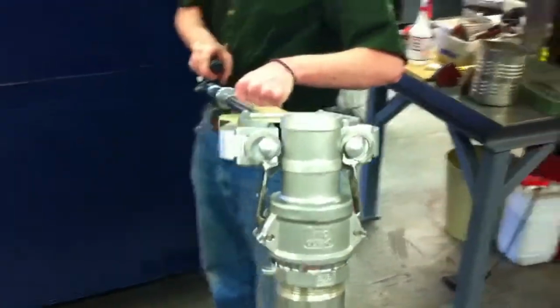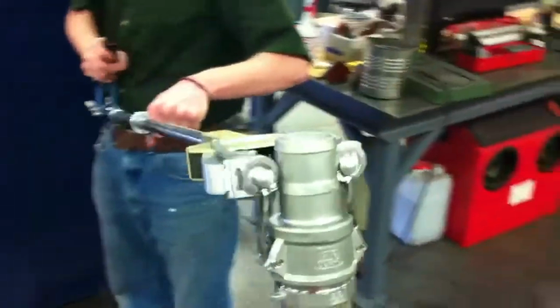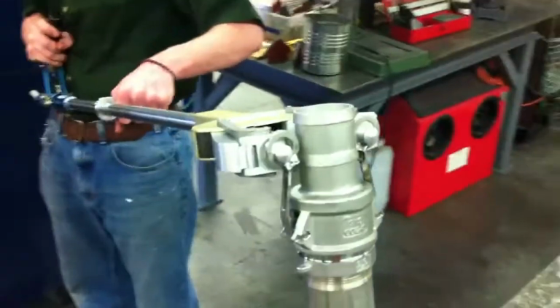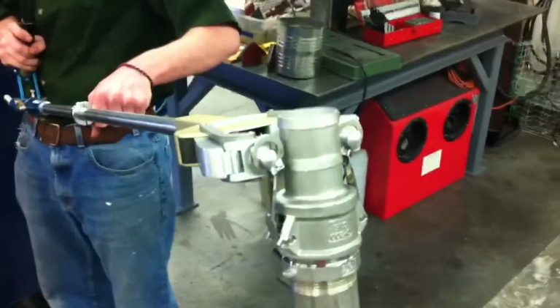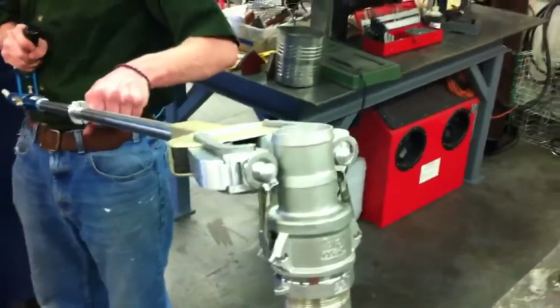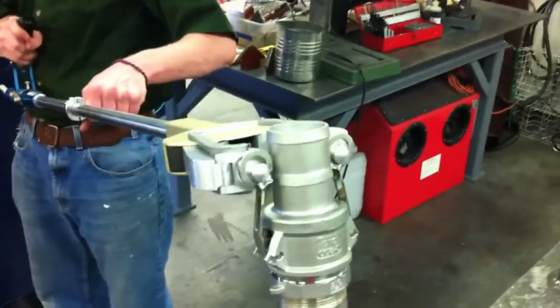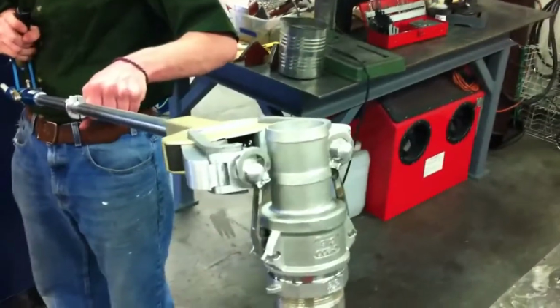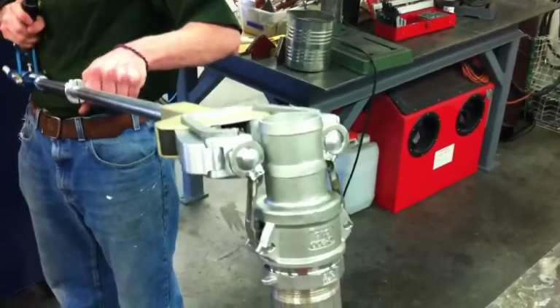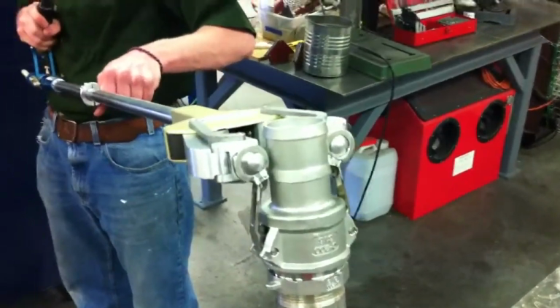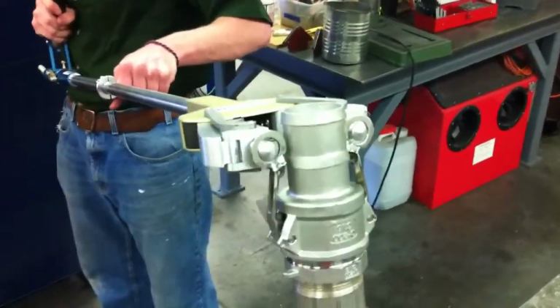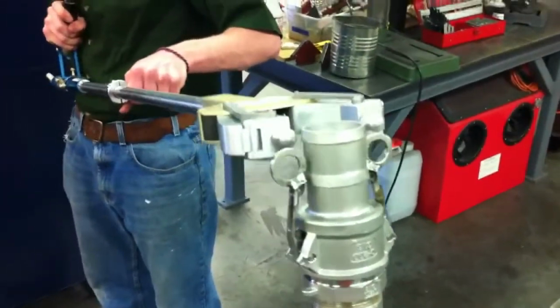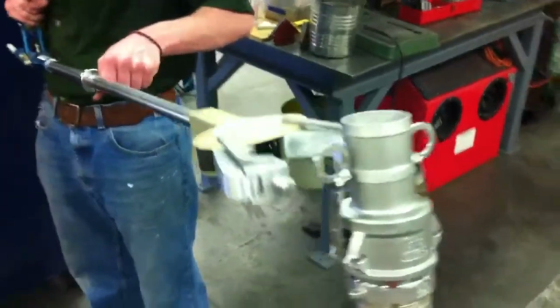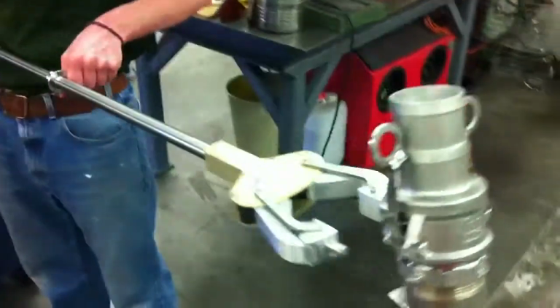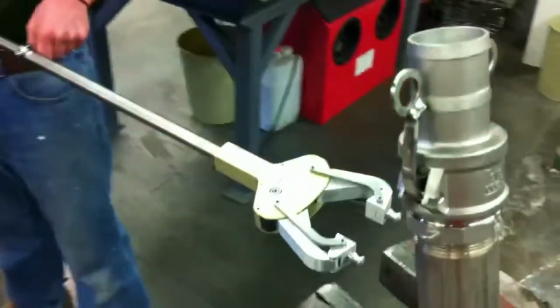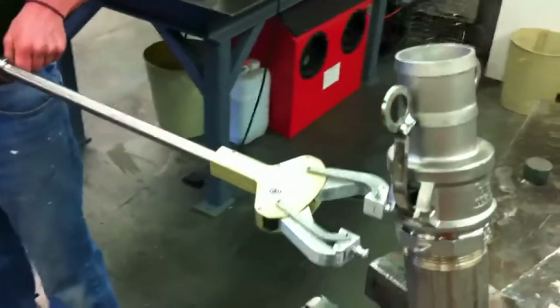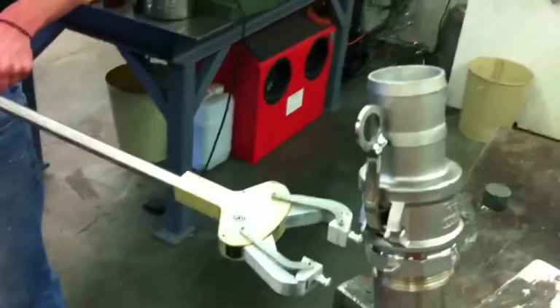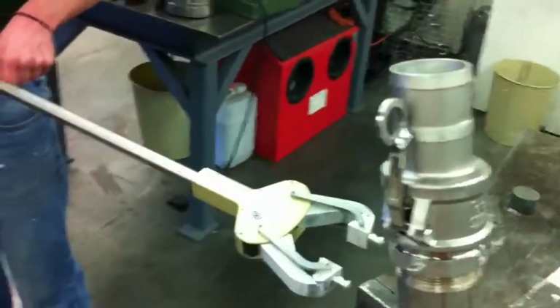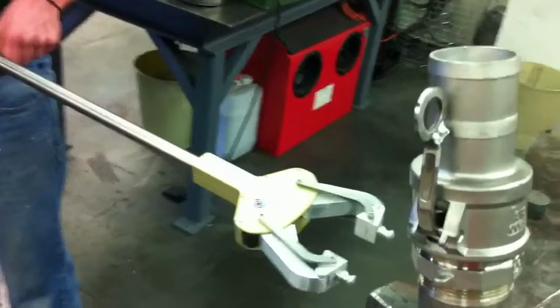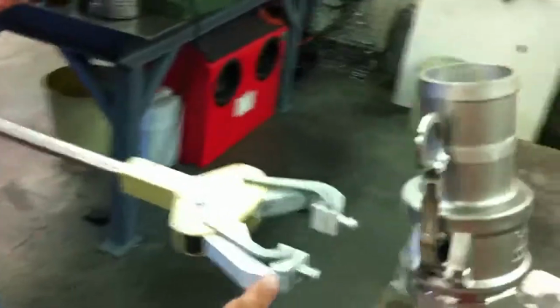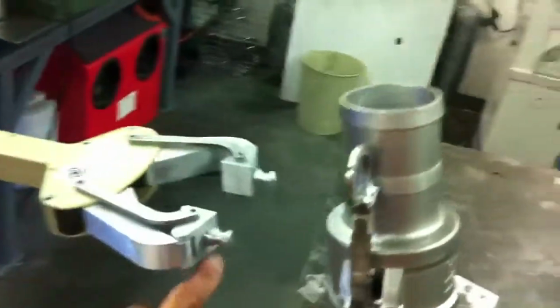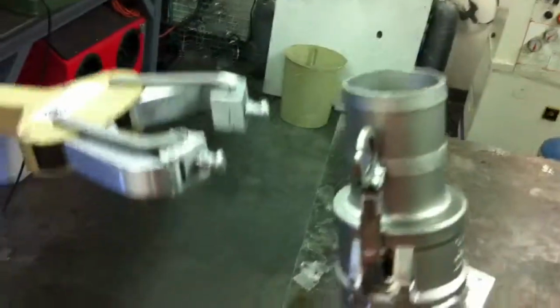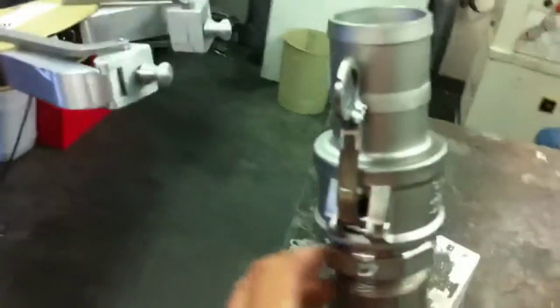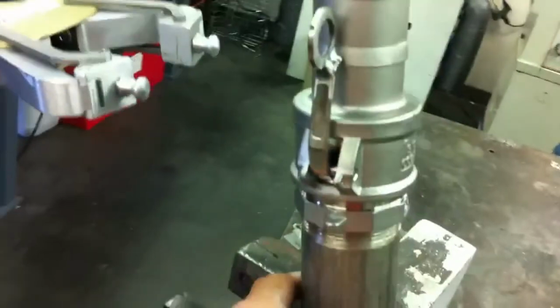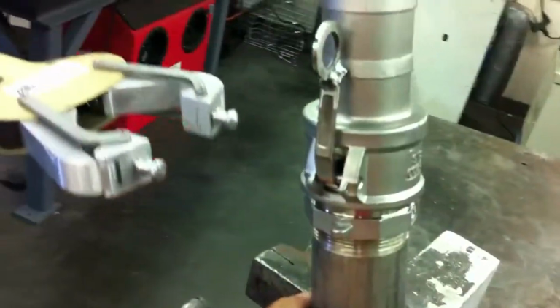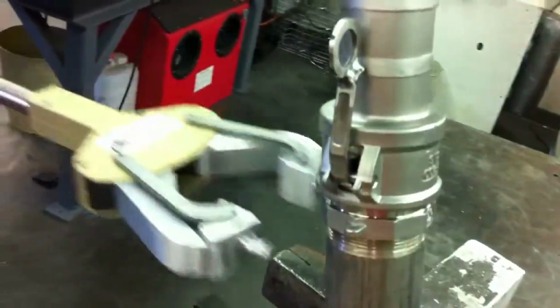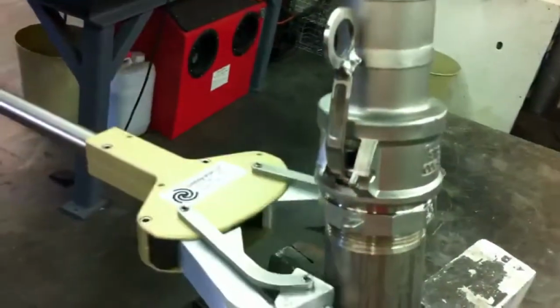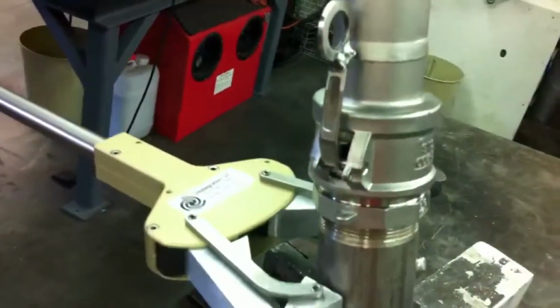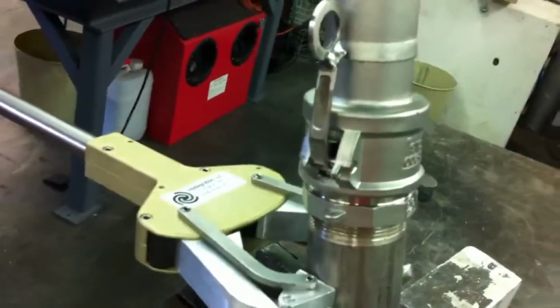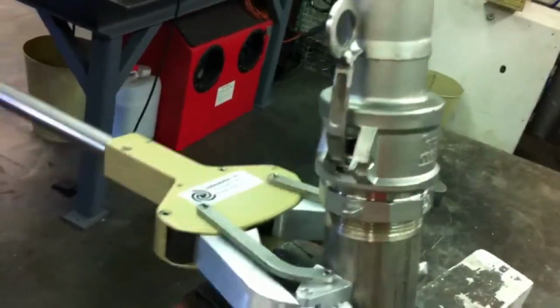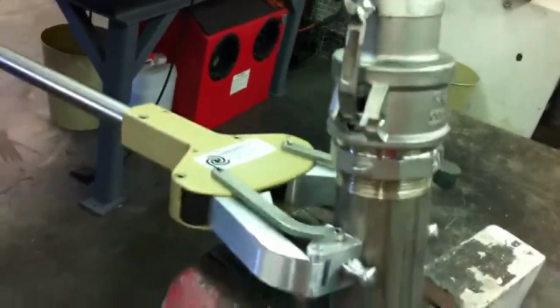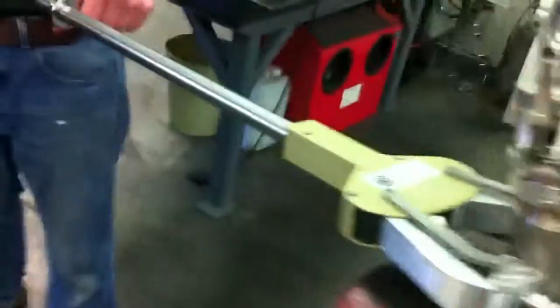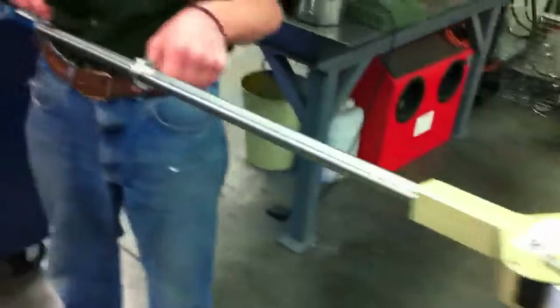He can actually take the jaws out, and if he so desired, he can use the jaws of the tool to grab the pipe or grab the hose and clamp down on it.